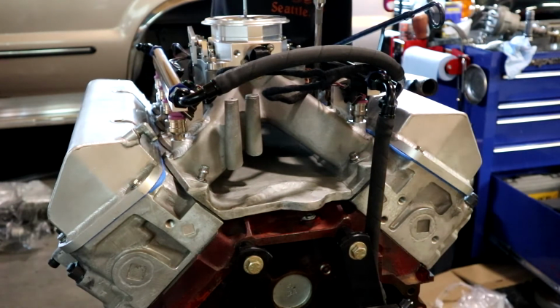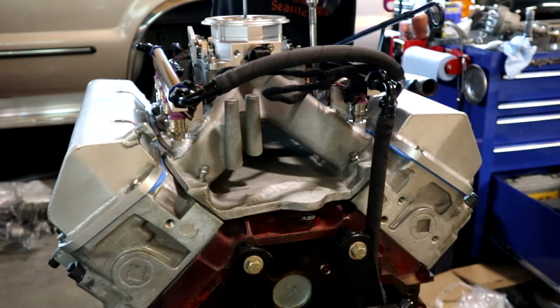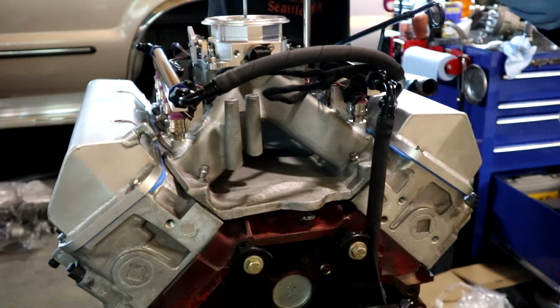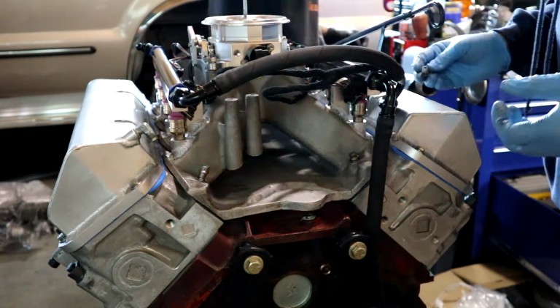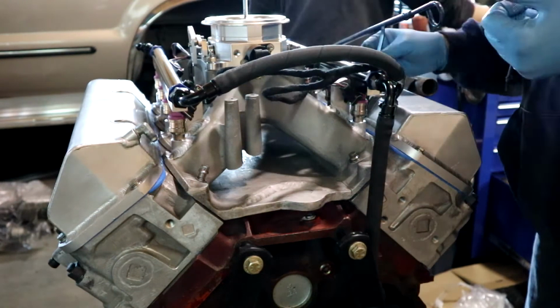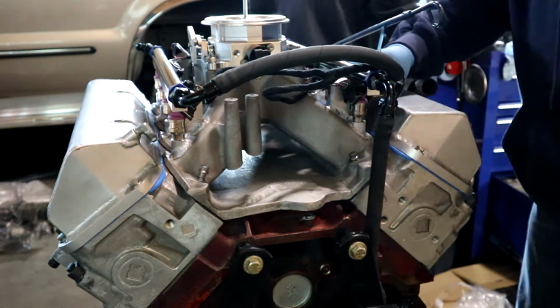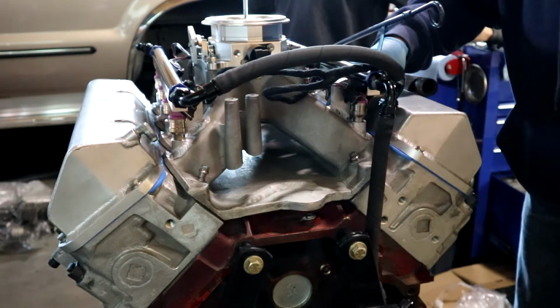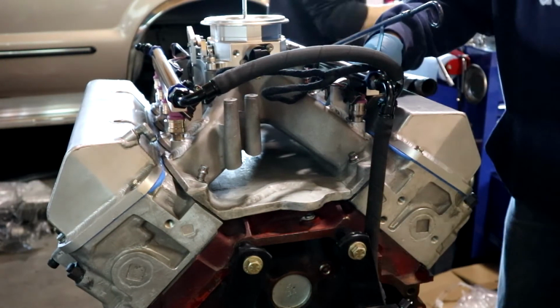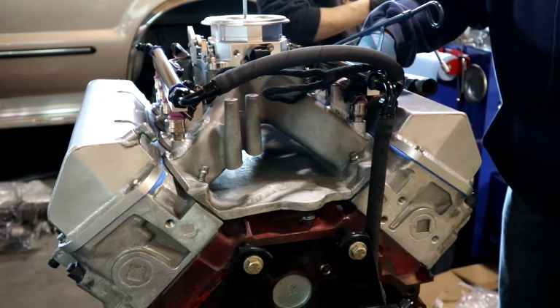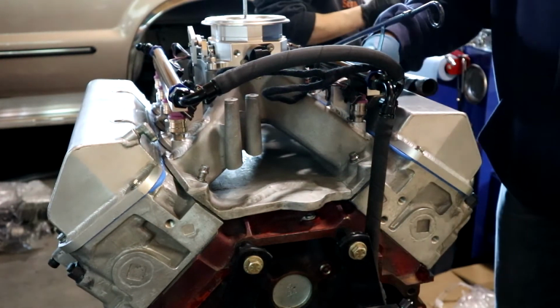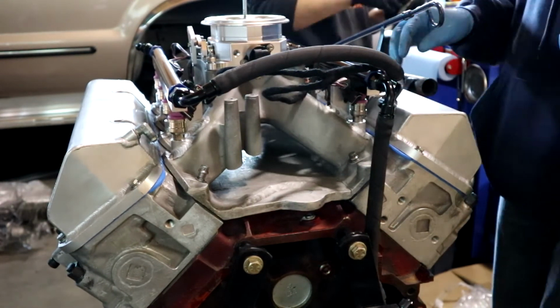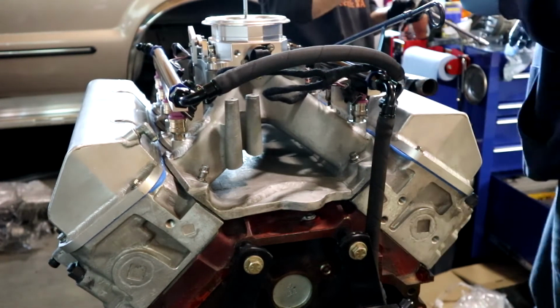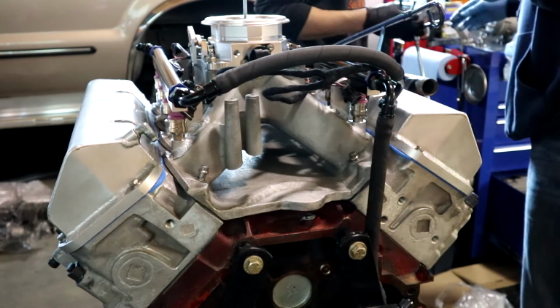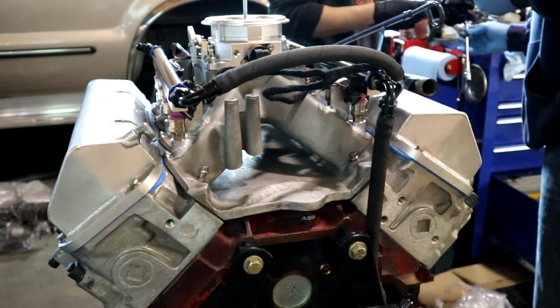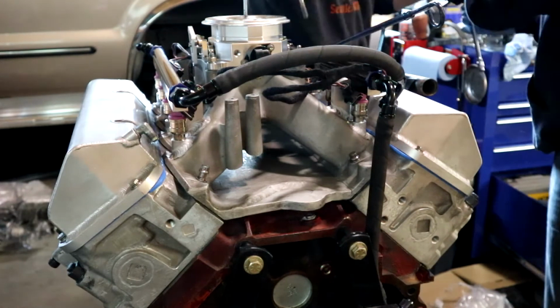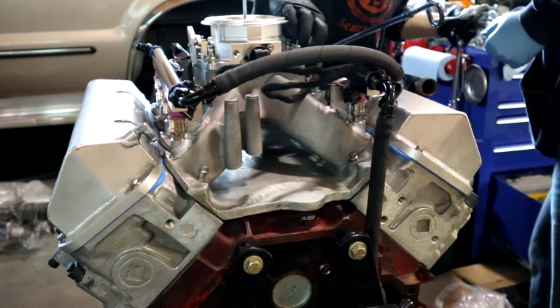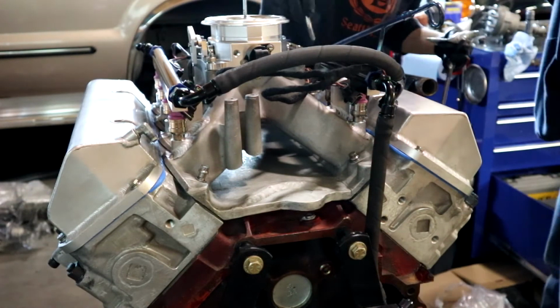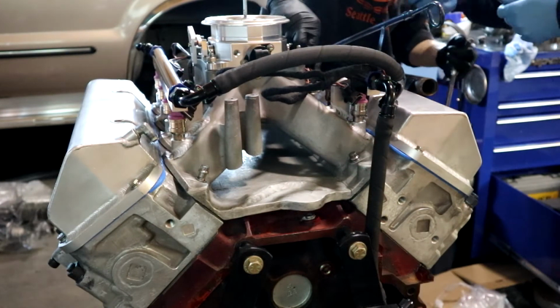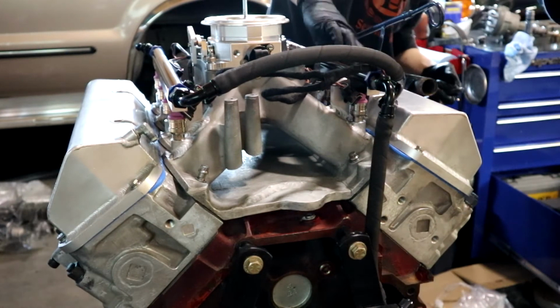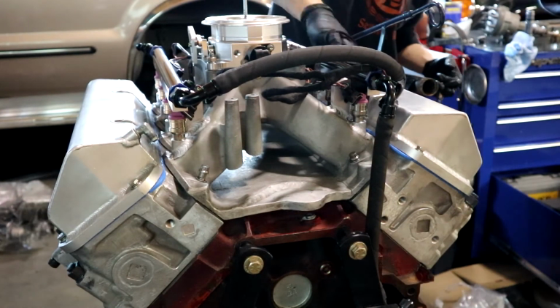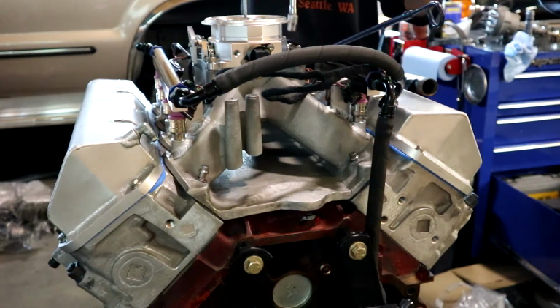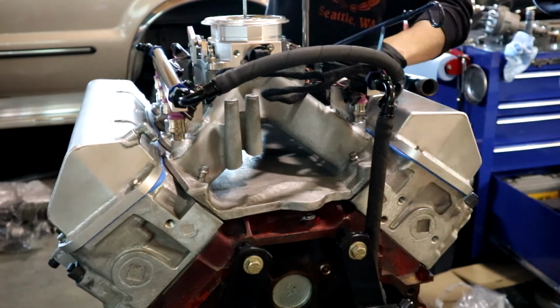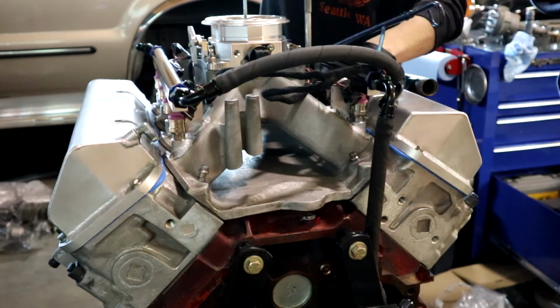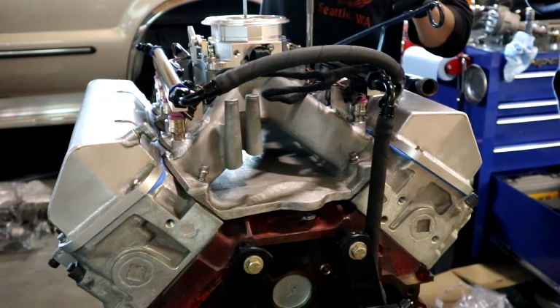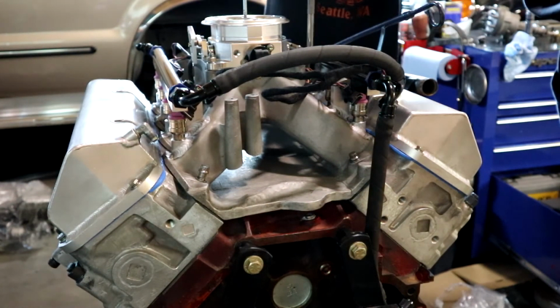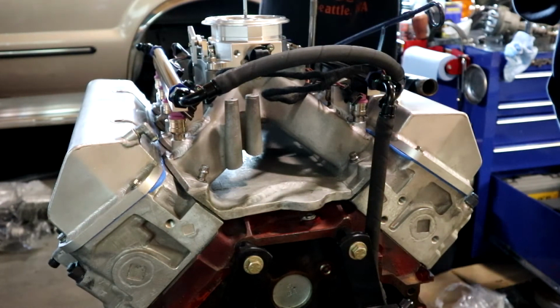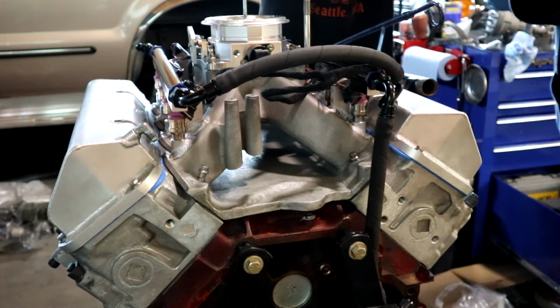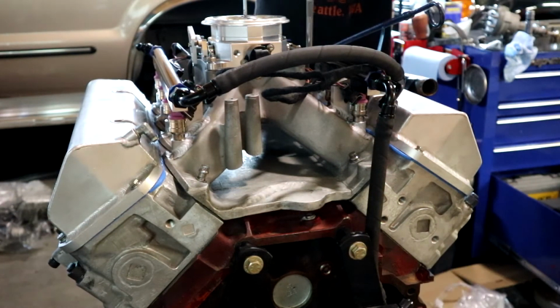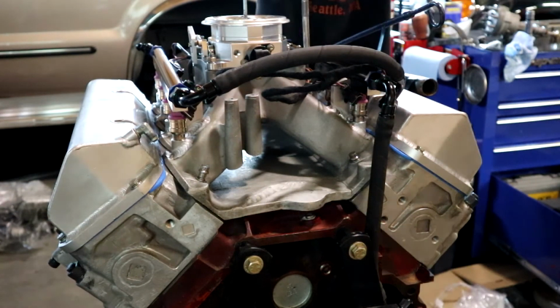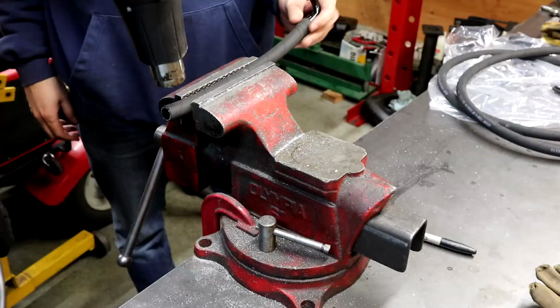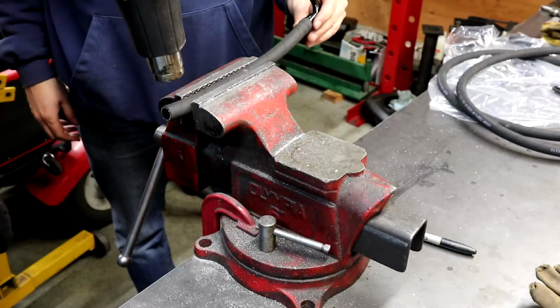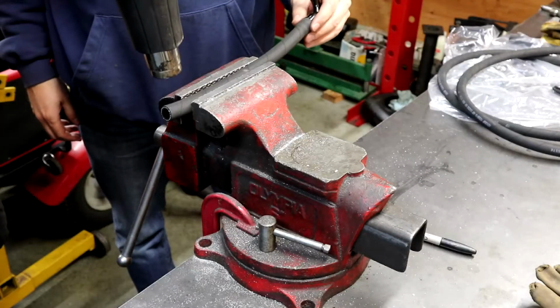That brings us to where we are today, six years later. I no longer have a garage, but I do have a friend who's a professional mechanic with a shop and is interested in helping me finish this project.